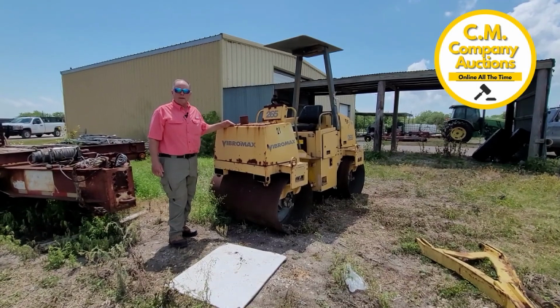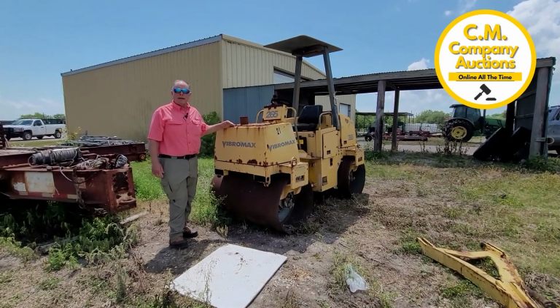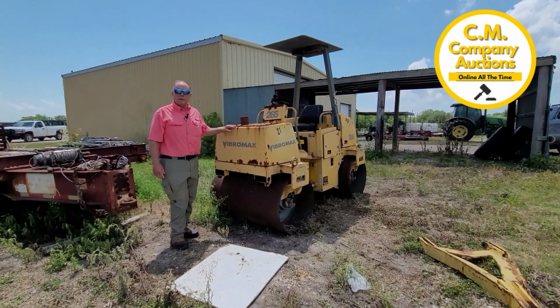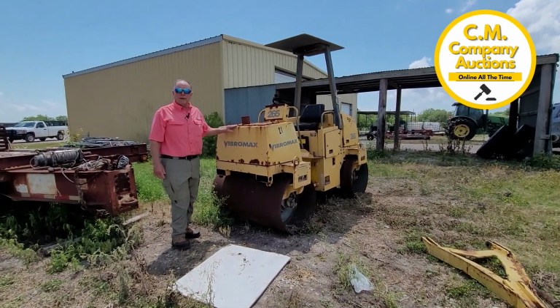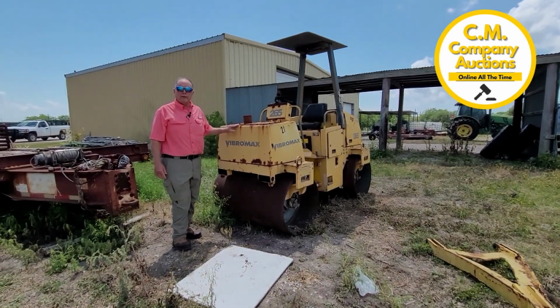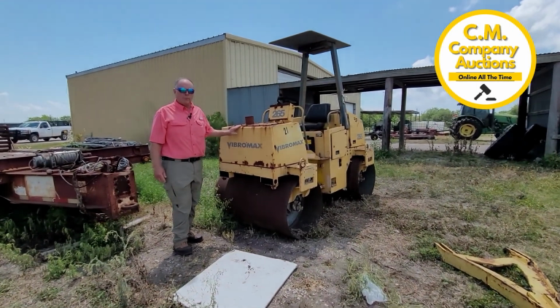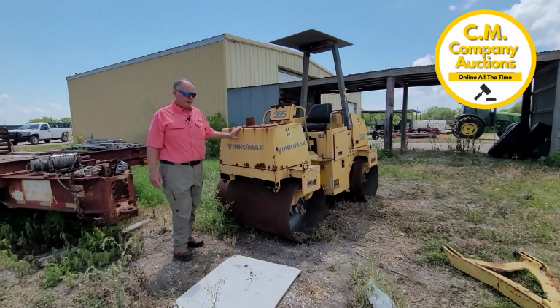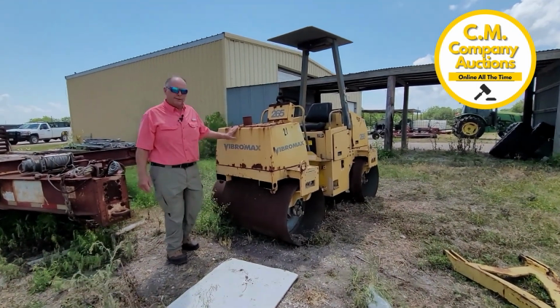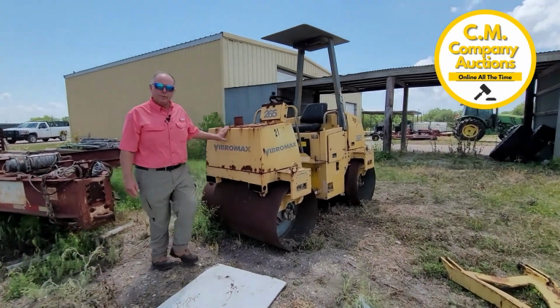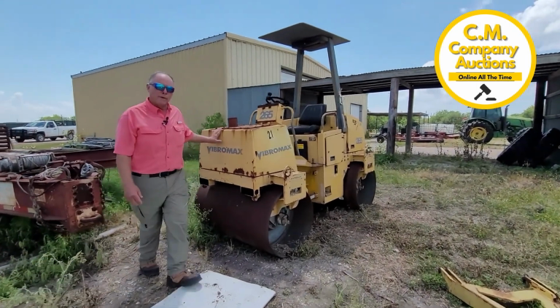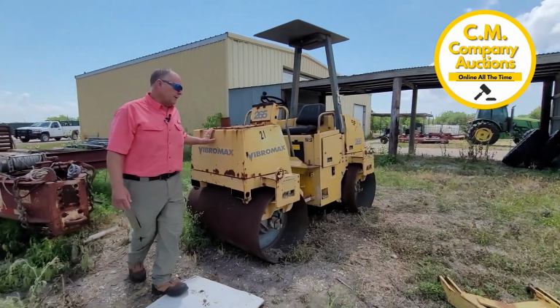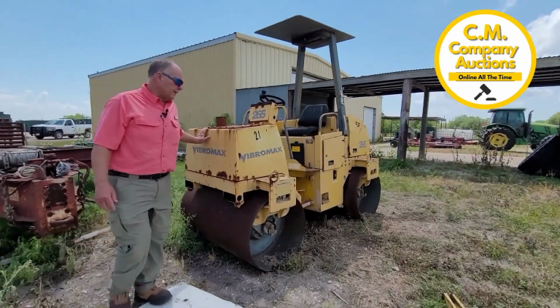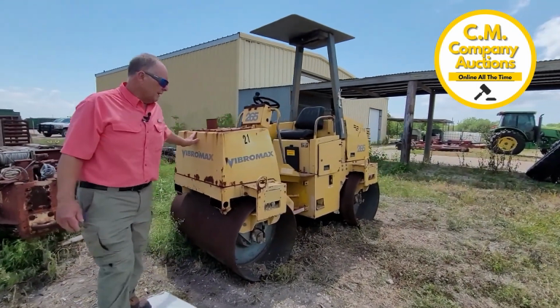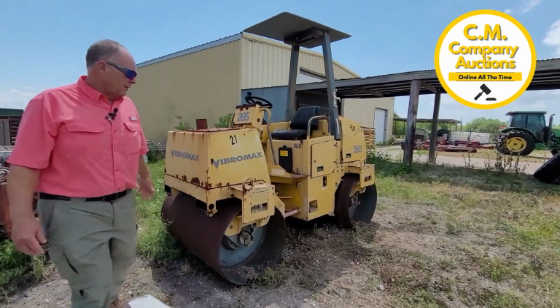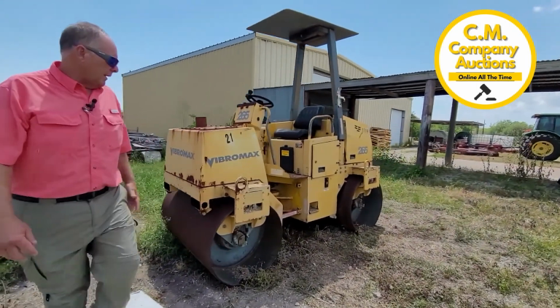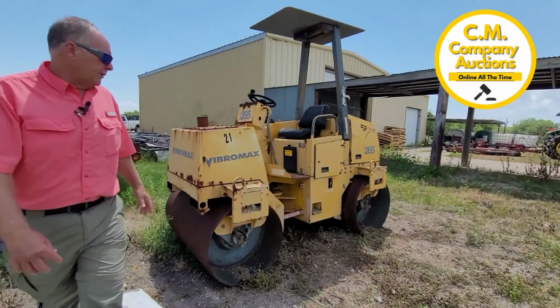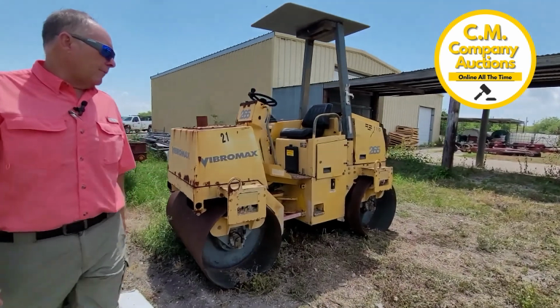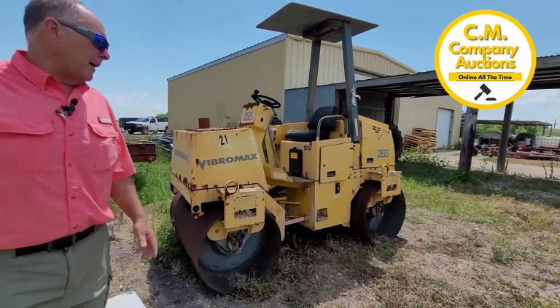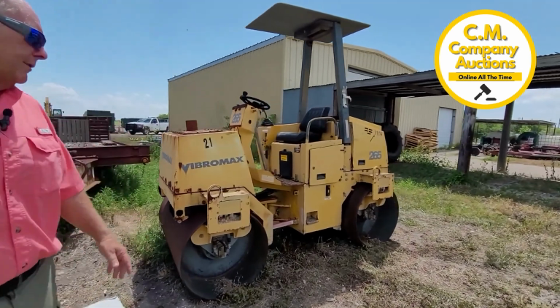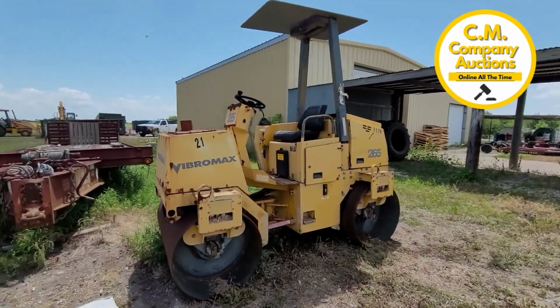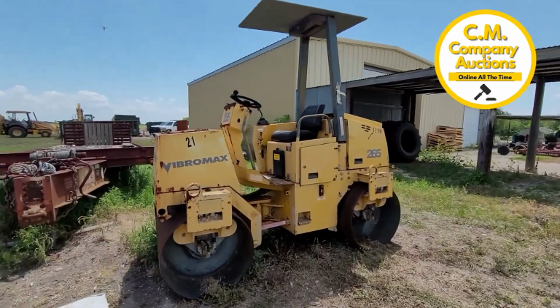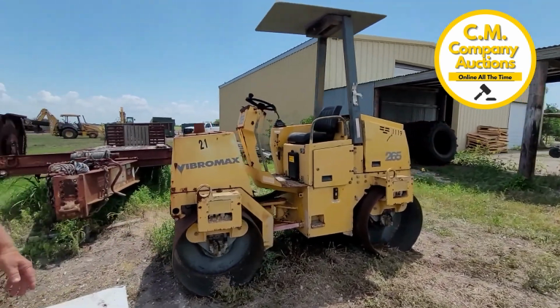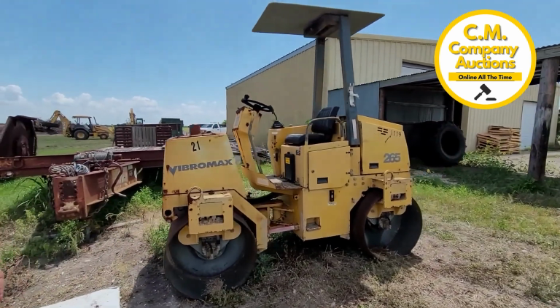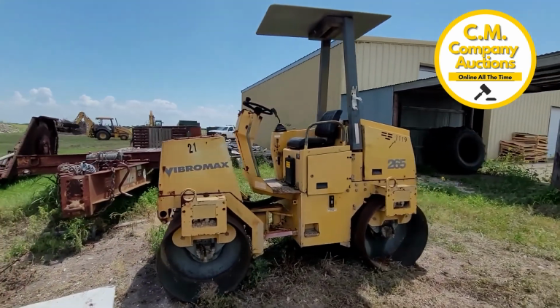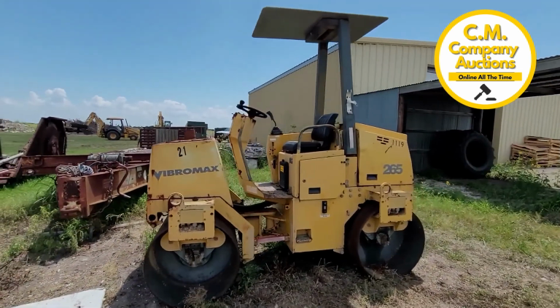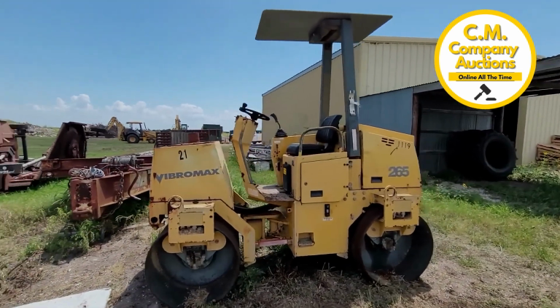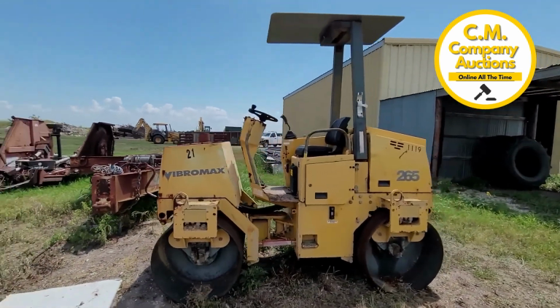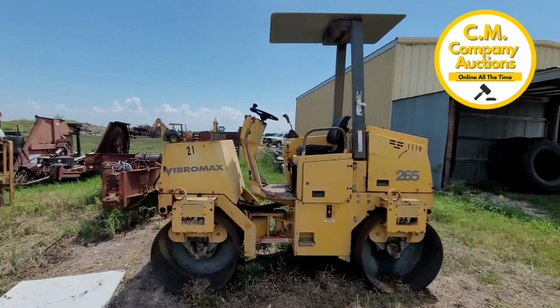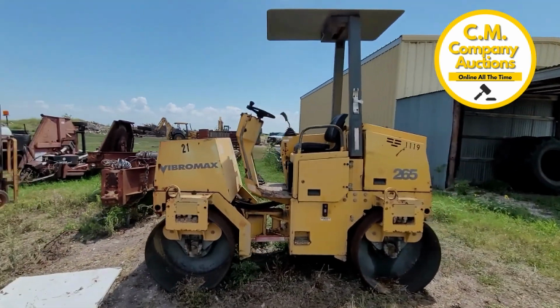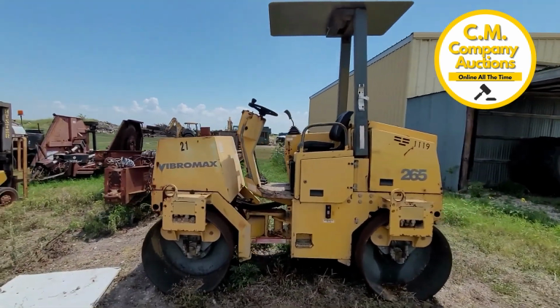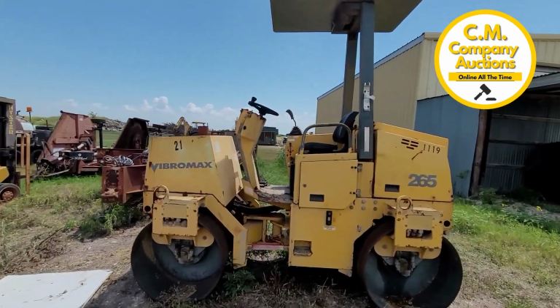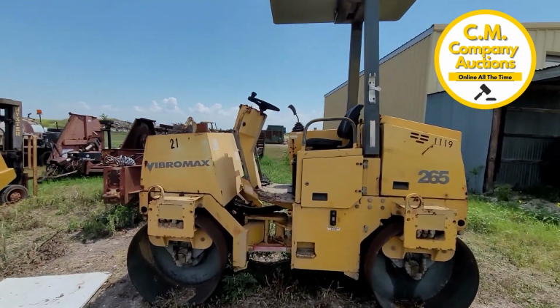Hey guys, we're in Calhoun County Precinct 2 near Port LaVaca, Texas. Check out this Vibromax dual drum, dual steel drum roller. Pretty nice little machine.